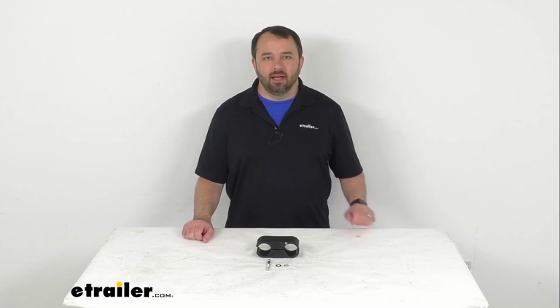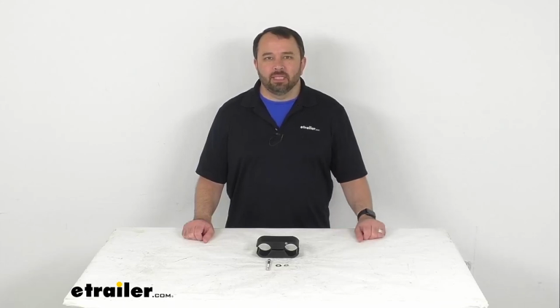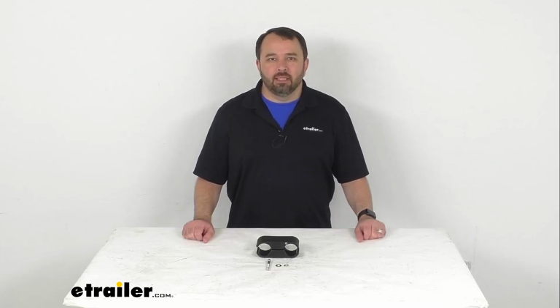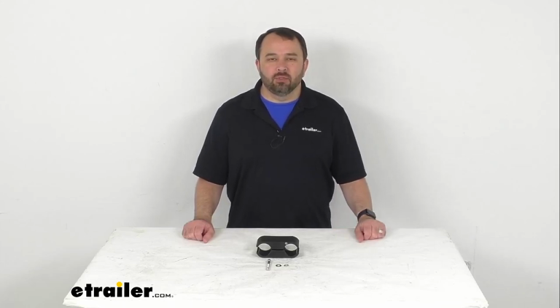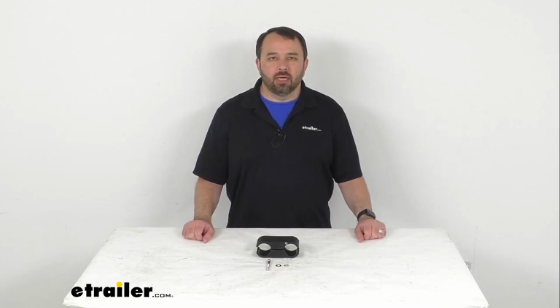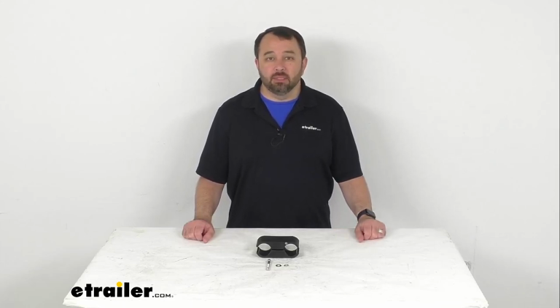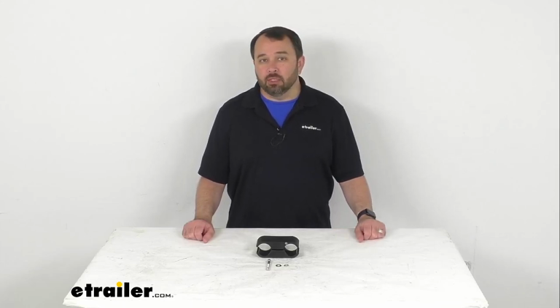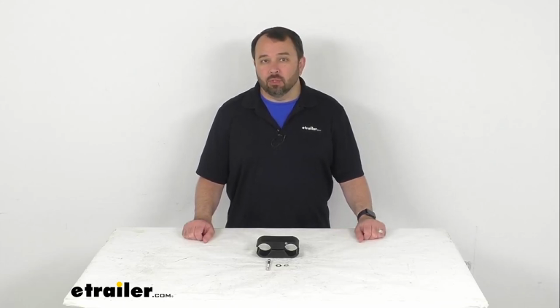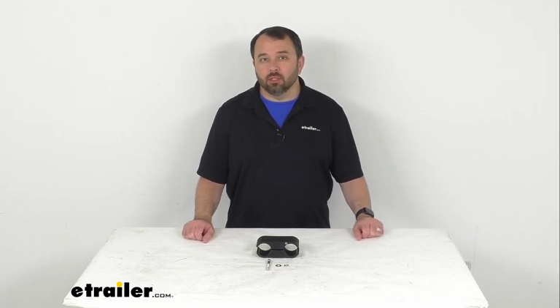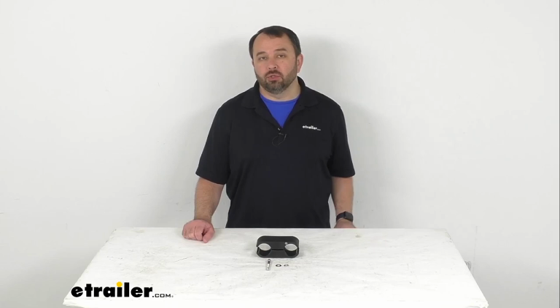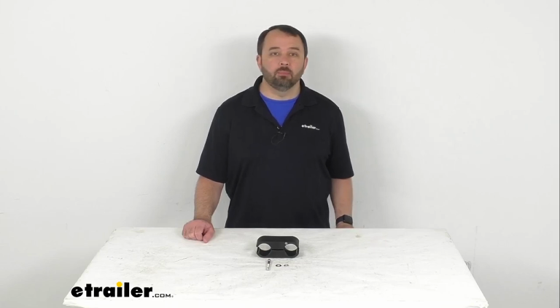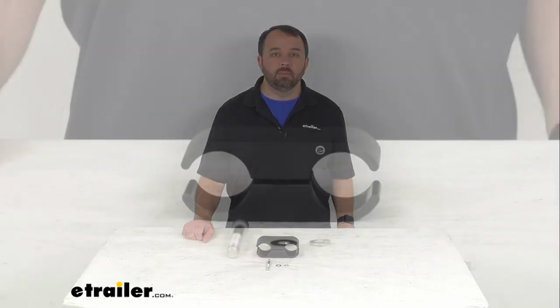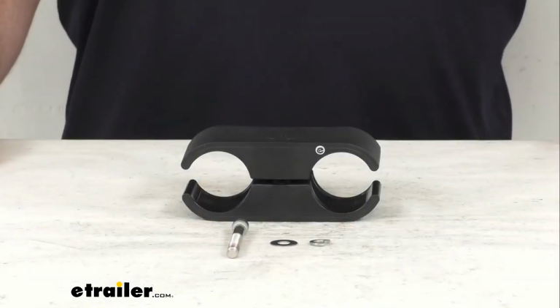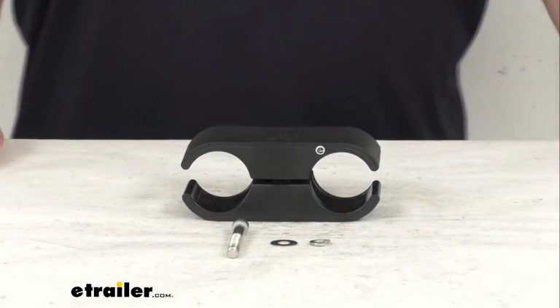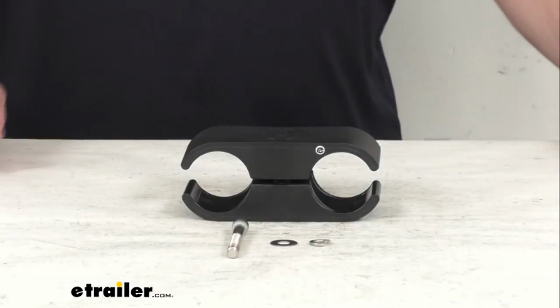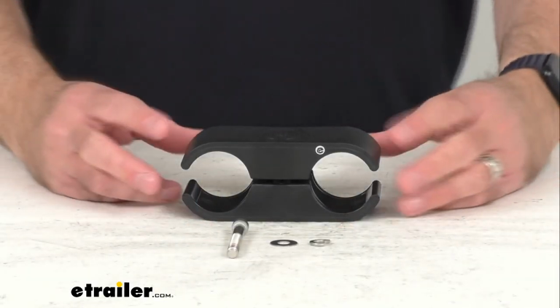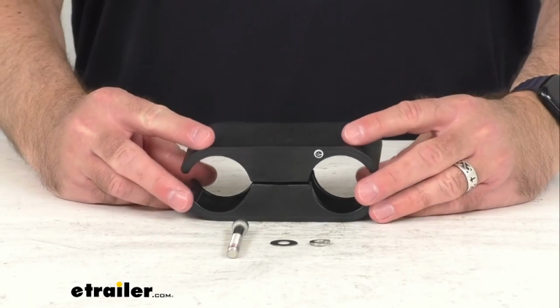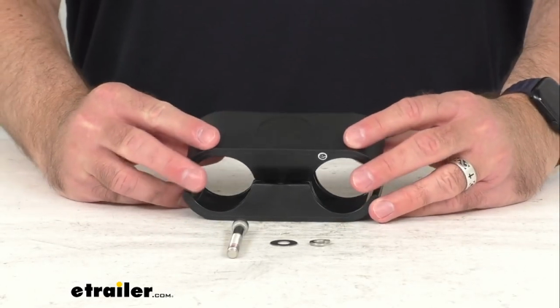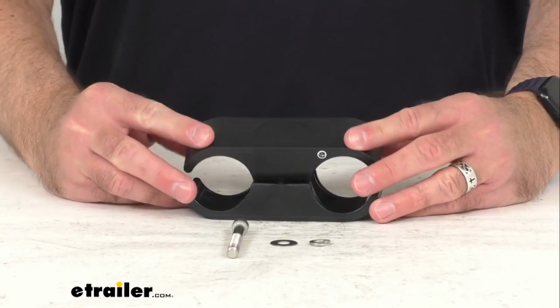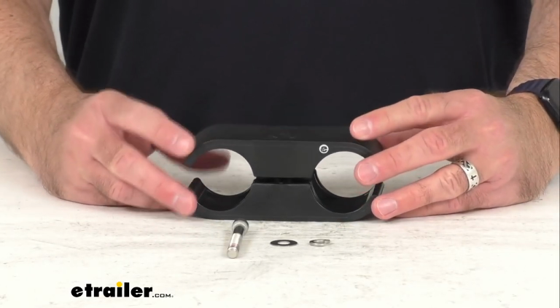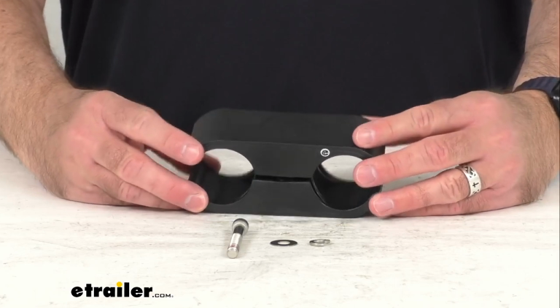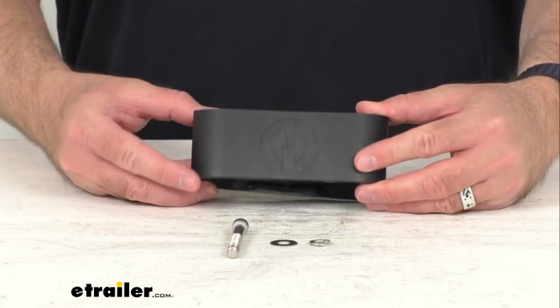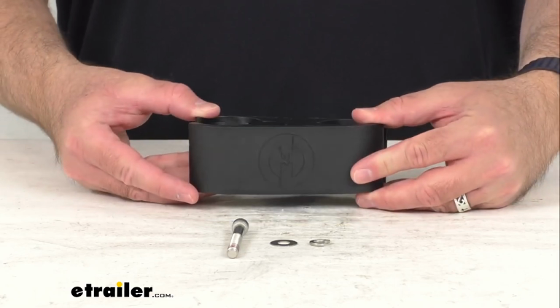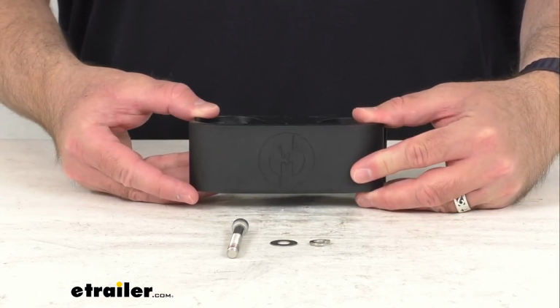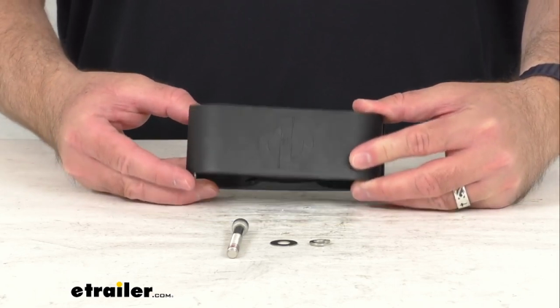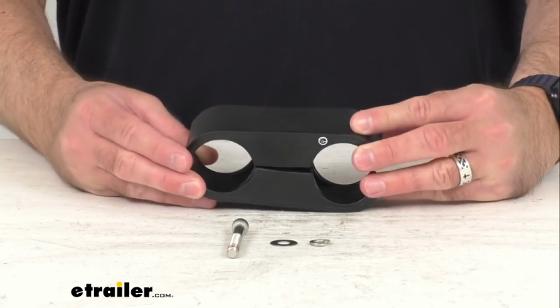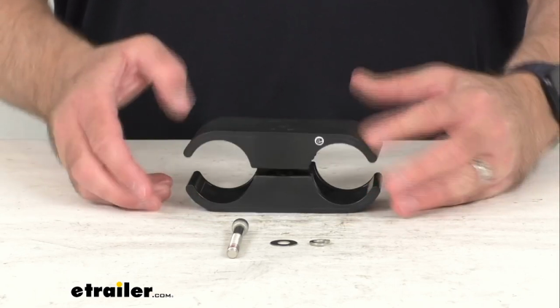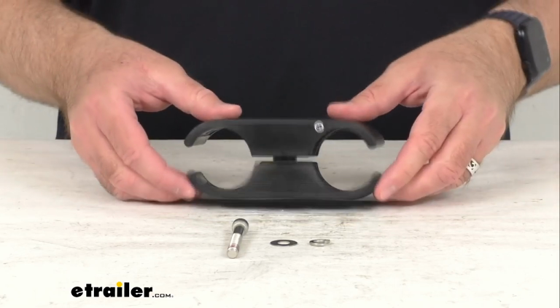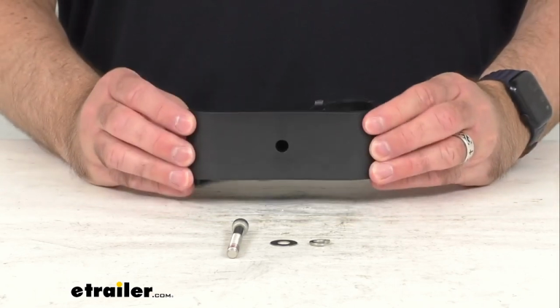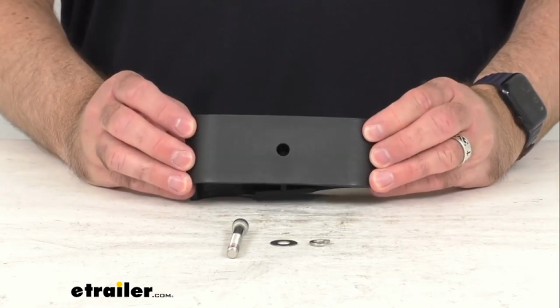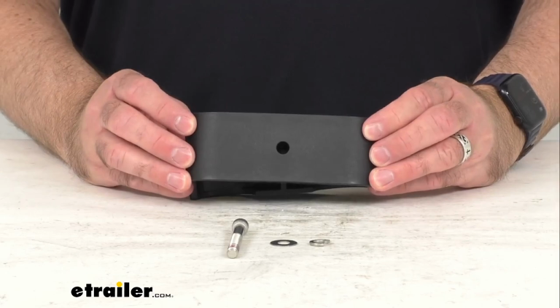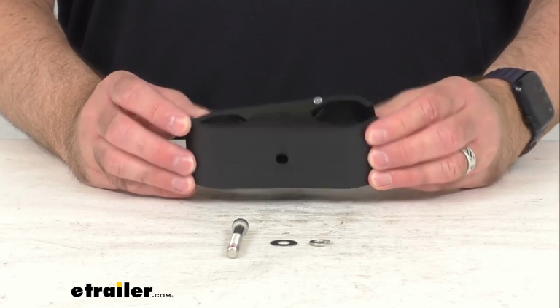Hi everybody, Andy here with eTrailer.com and today we're going to take a real quick look at this Thule replacement tube clamp. This is going to replace one tube clamp for your Rodvault 2 or 4 rooftop fishing rod carrier.